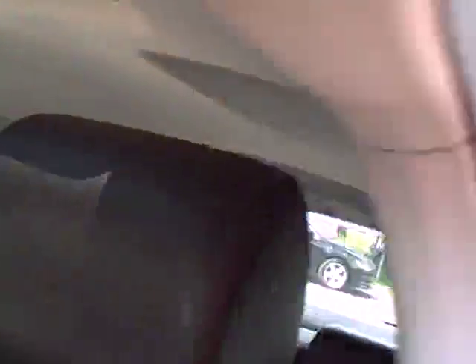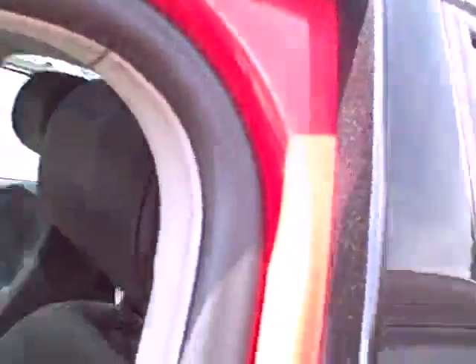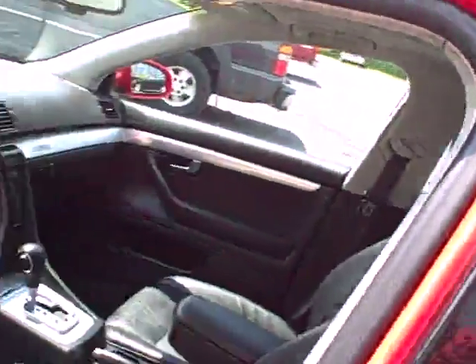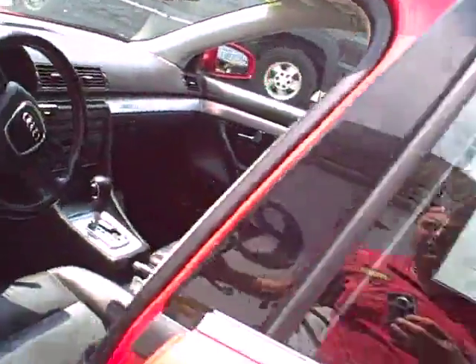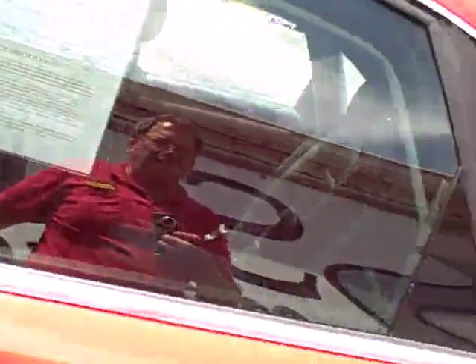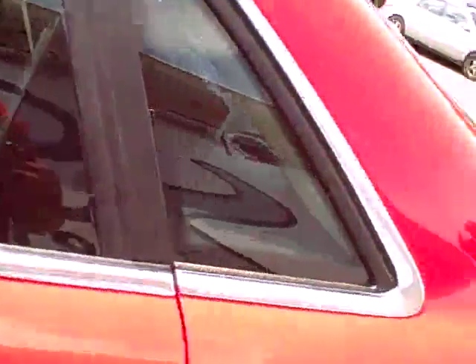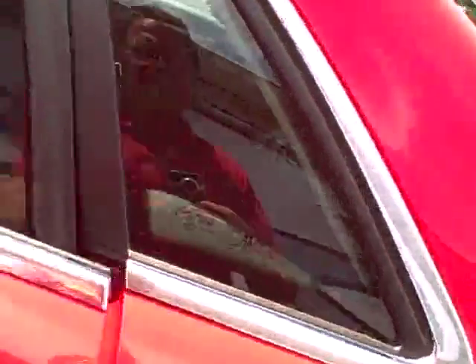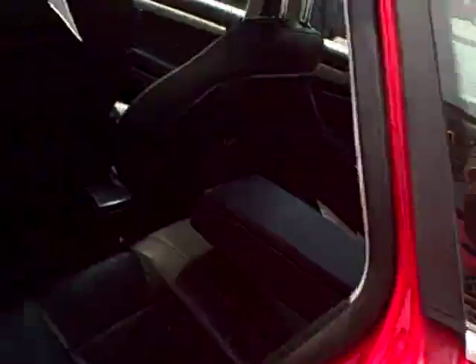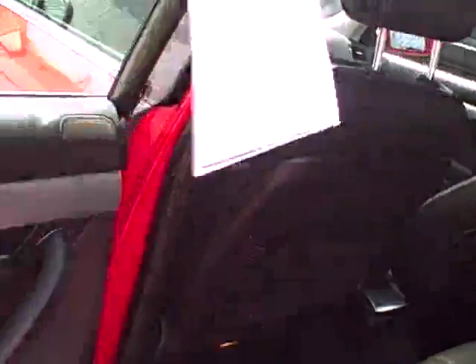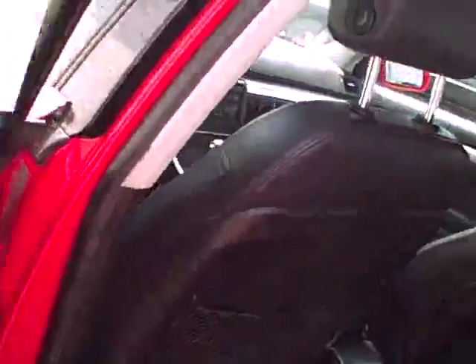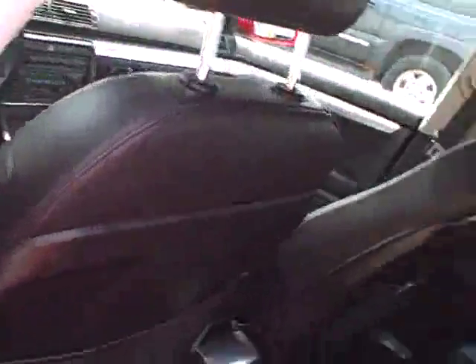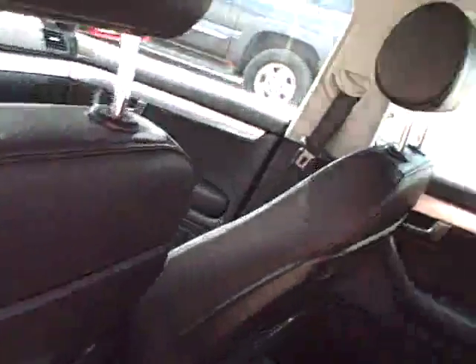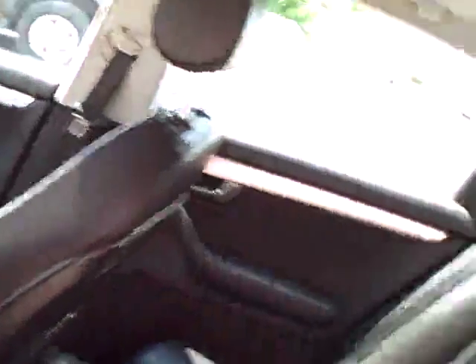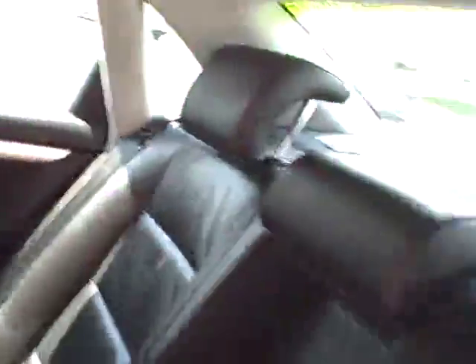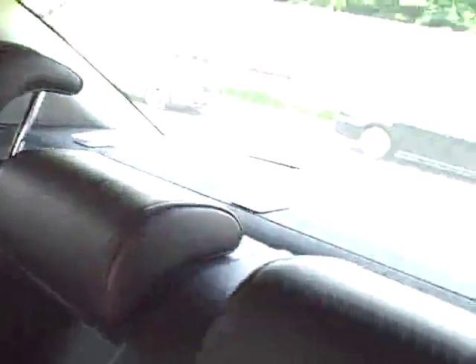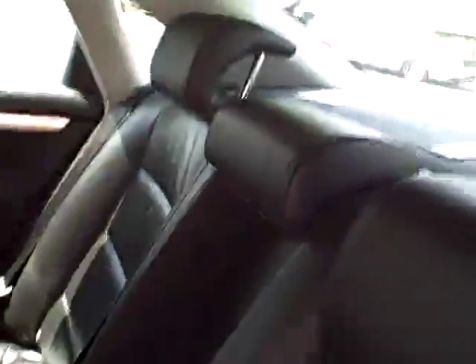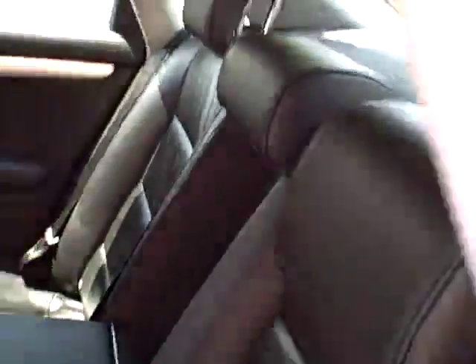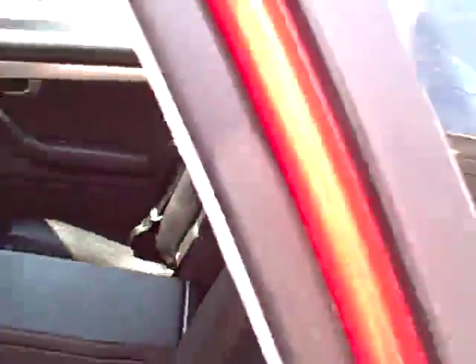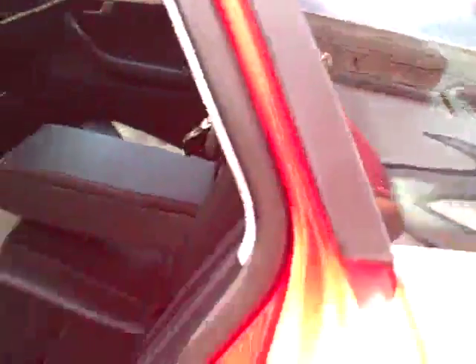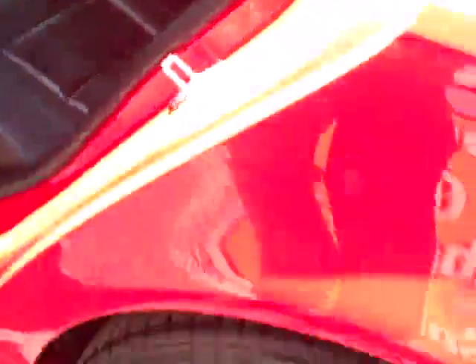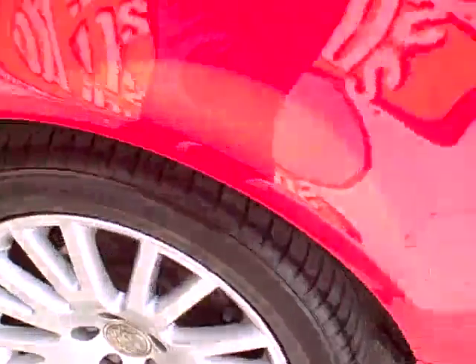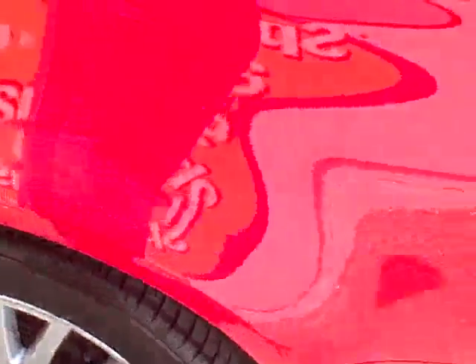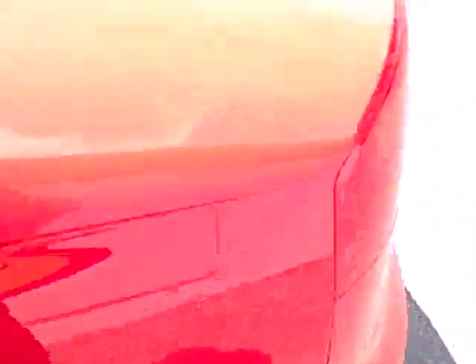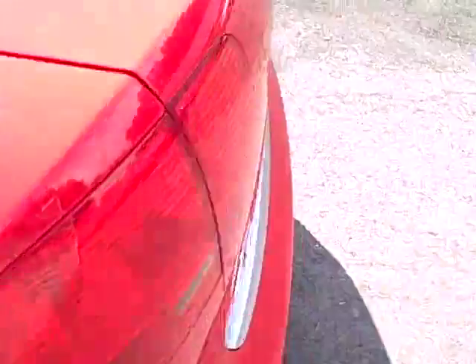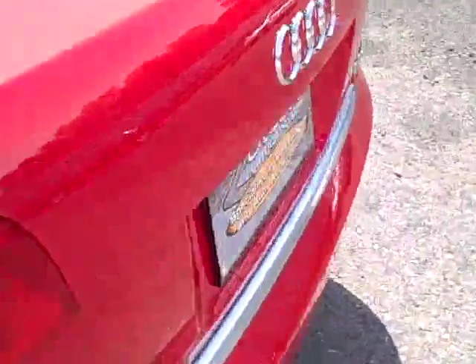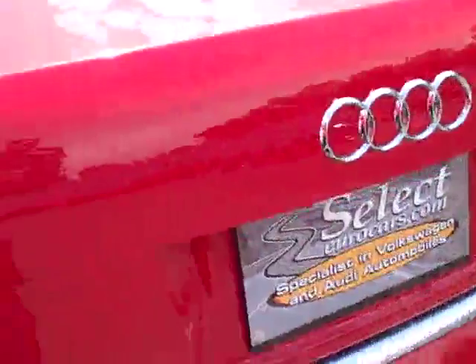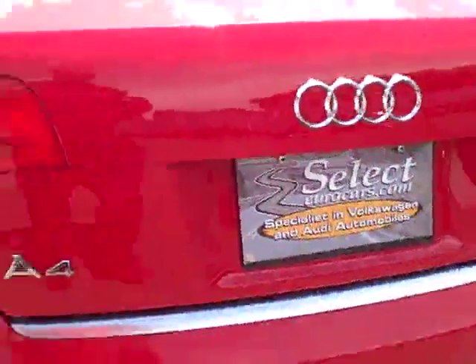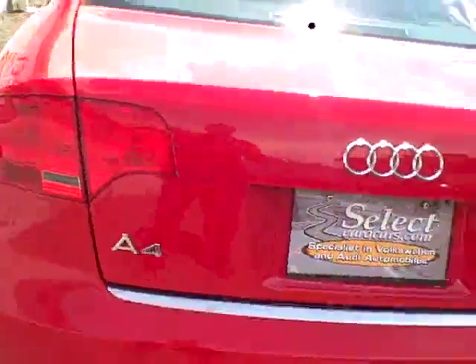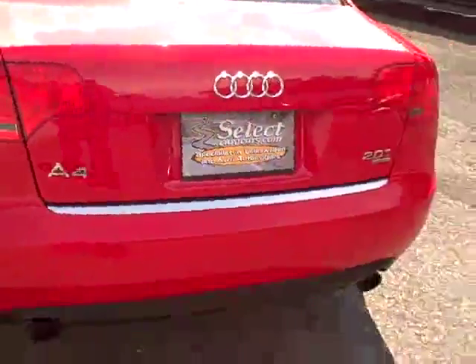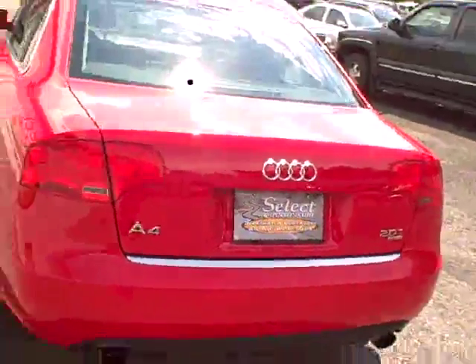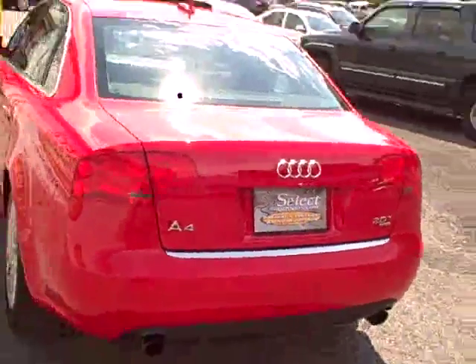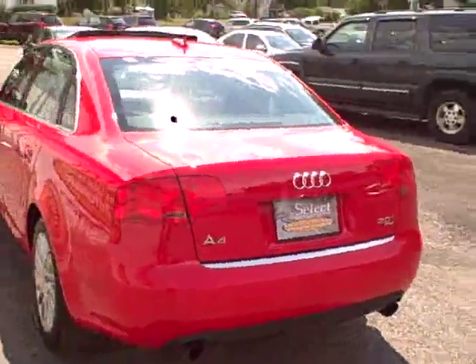Plenty of airbags for safety. All kinds of room front, back, and throughout. Very nice fold-down center armrest with compartment — for maybe eating a sandwich, doing a little paperwork, or something.